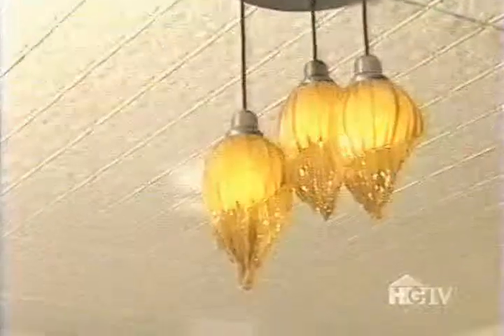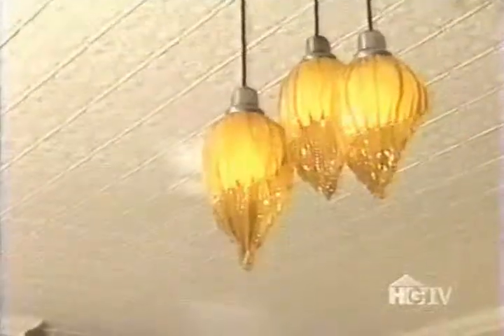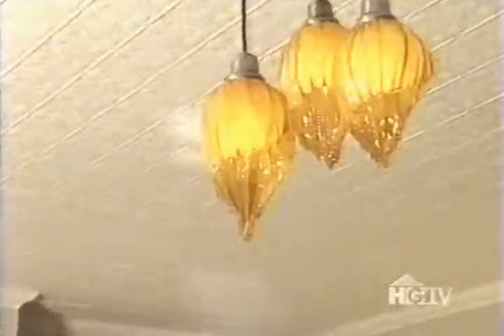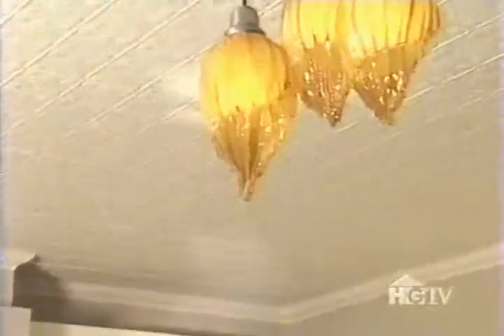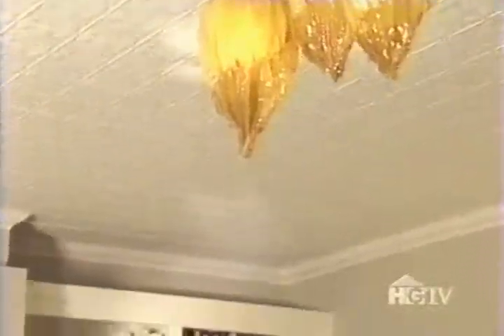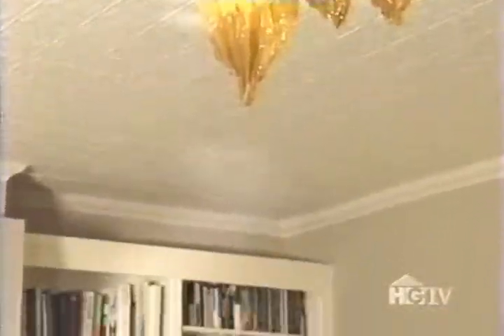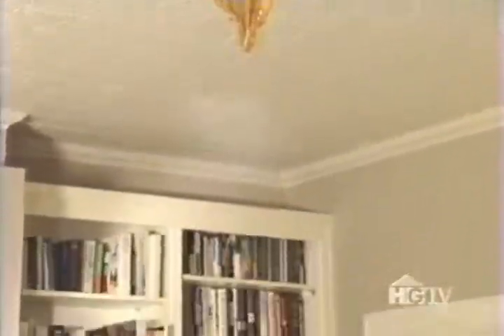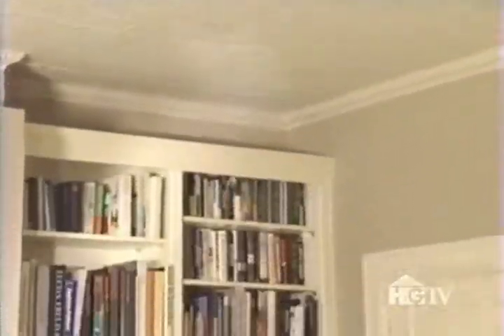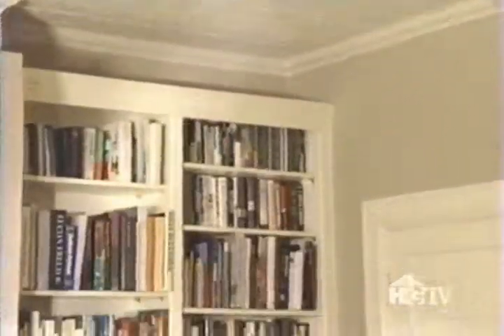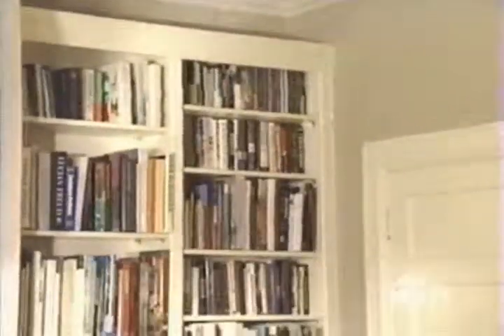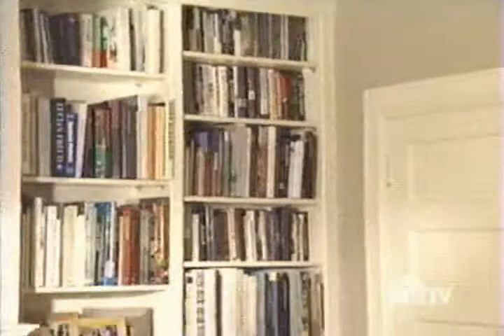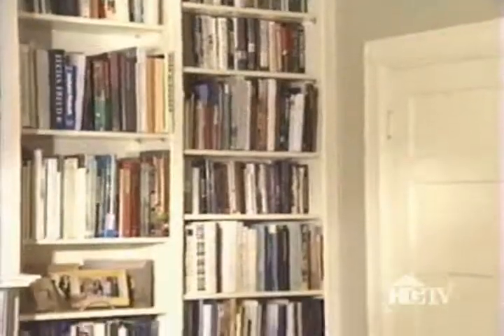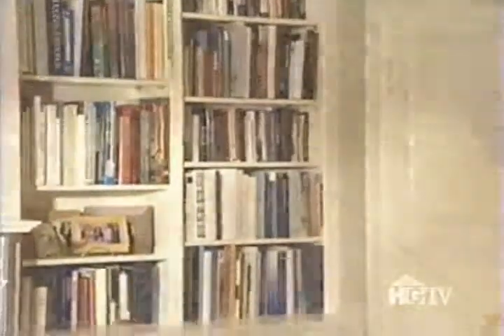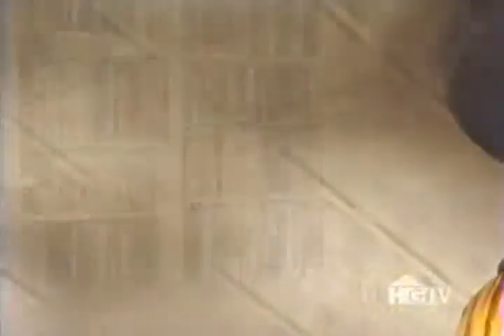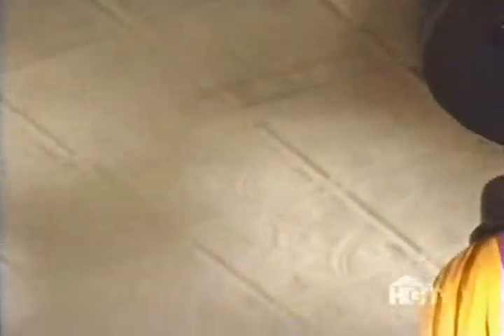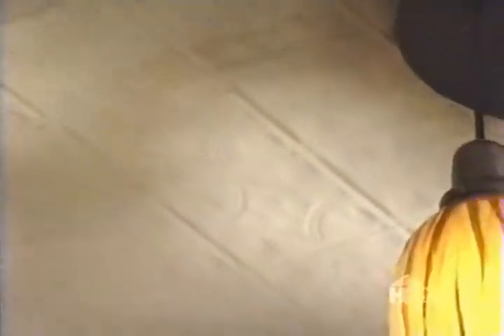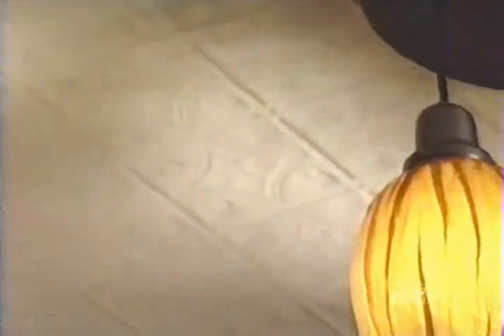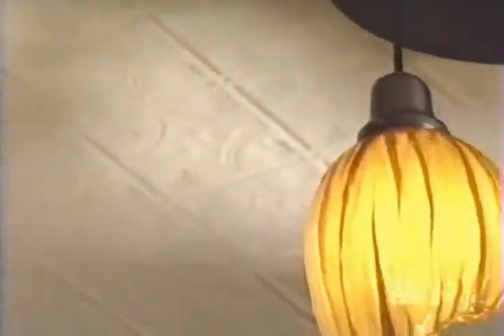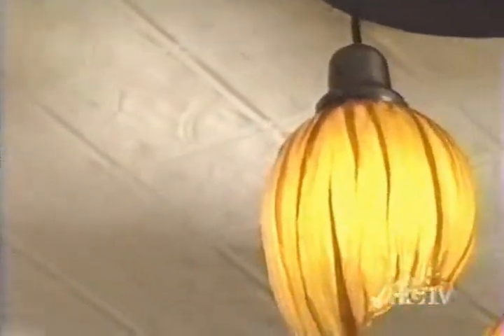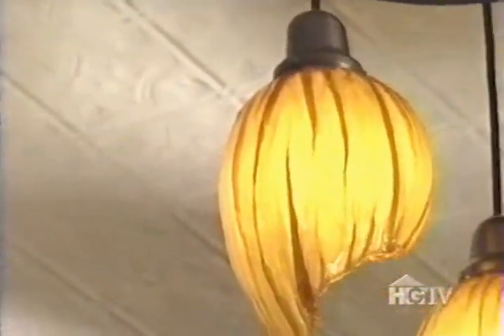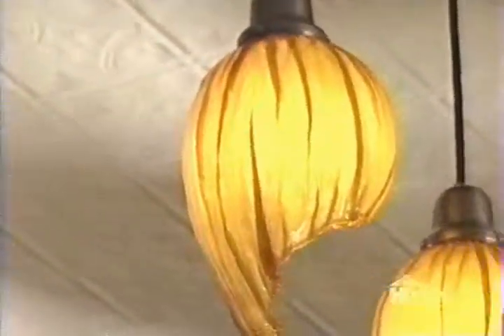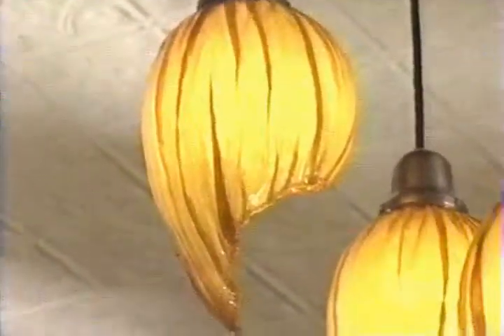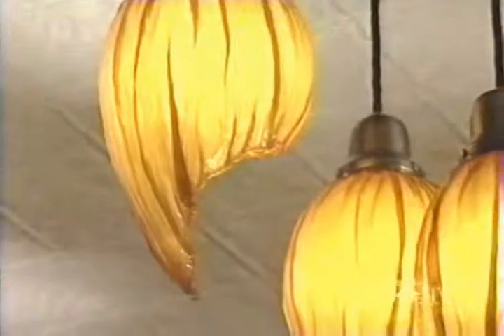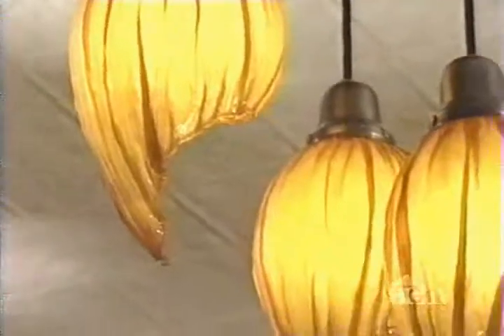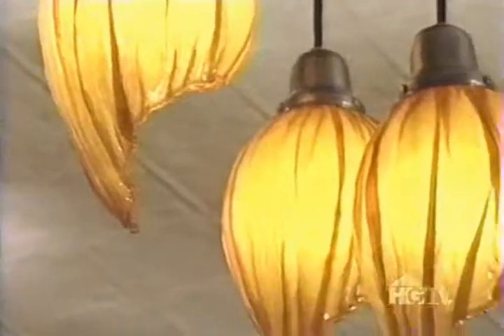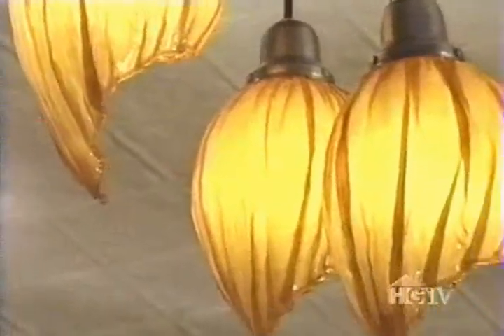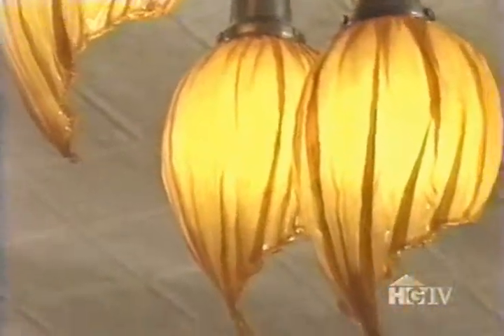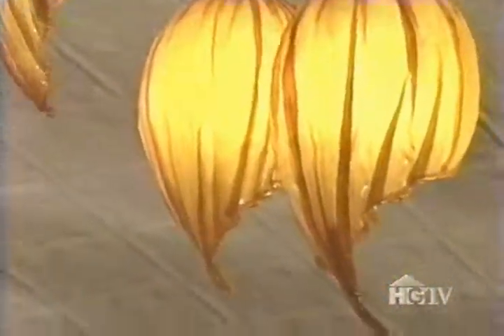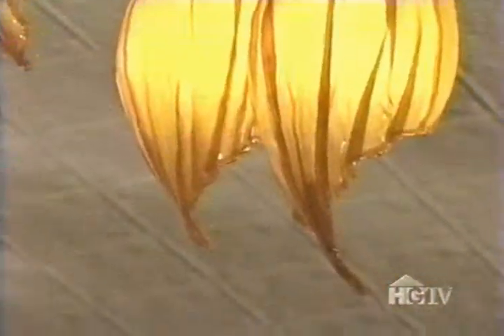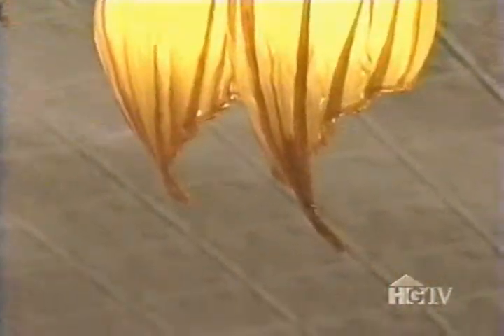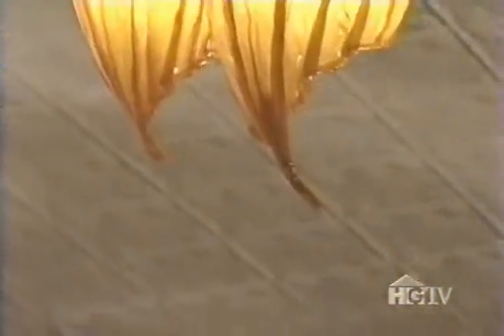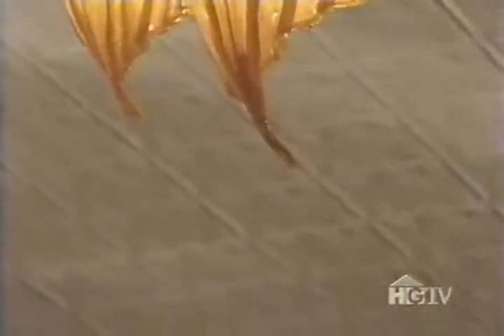Chris Barron commissioned the chandelier from Jeff Sigler for his library. He likes the fact that it shed new light on an old look. "For me, having the amber glow is reminiscent of what might have hung there a hundred years ago."